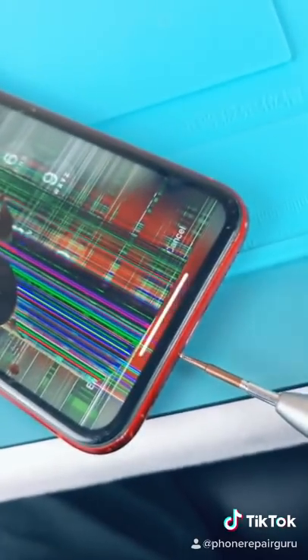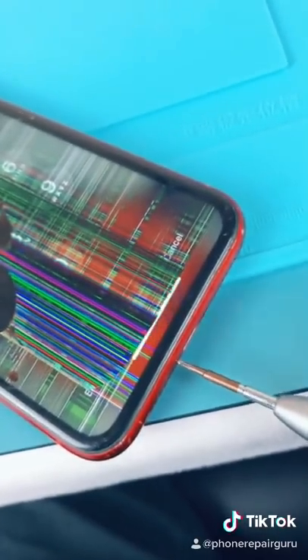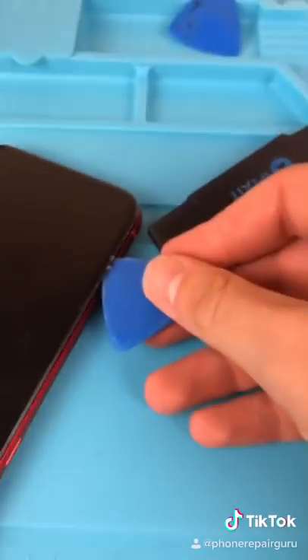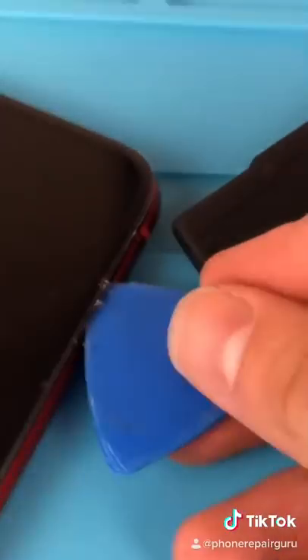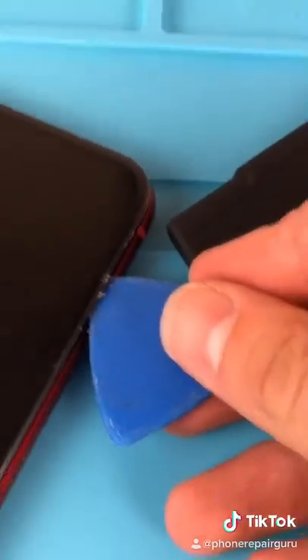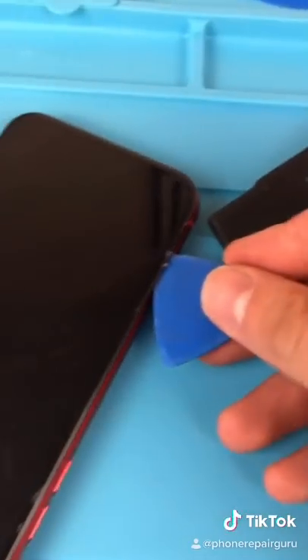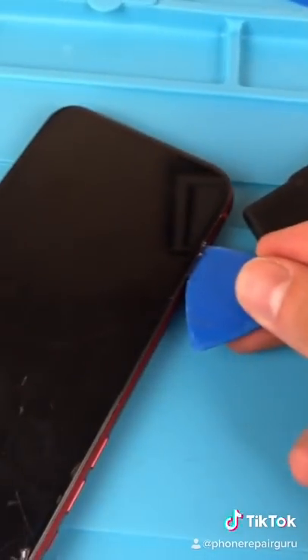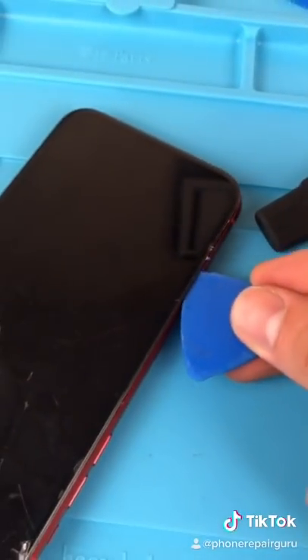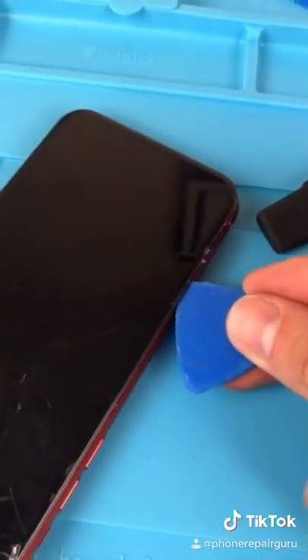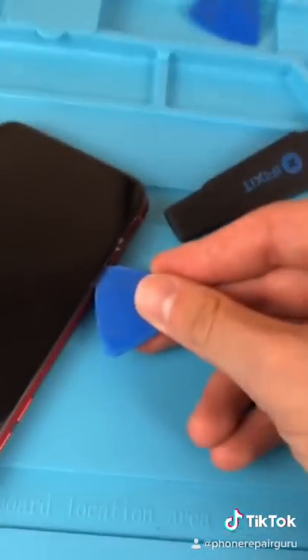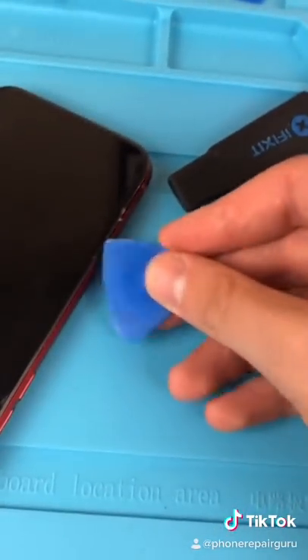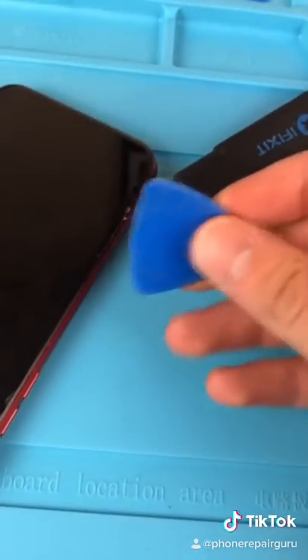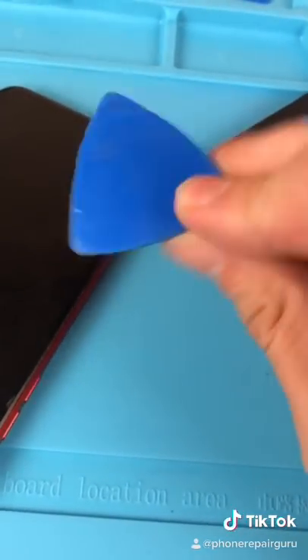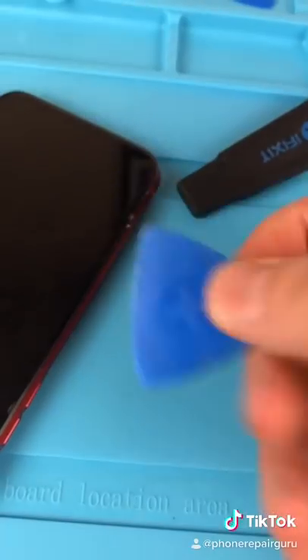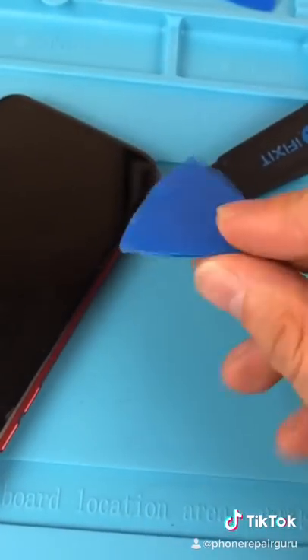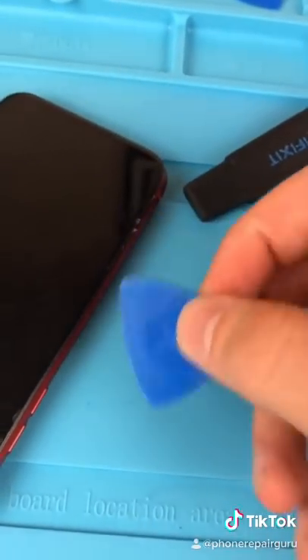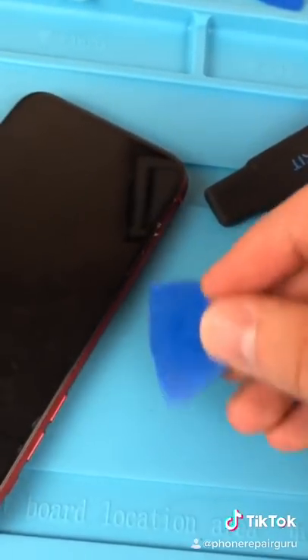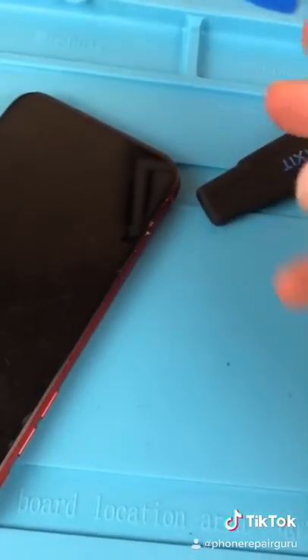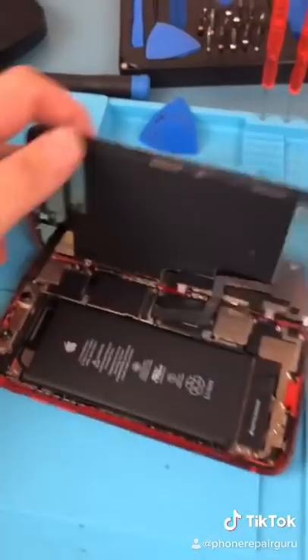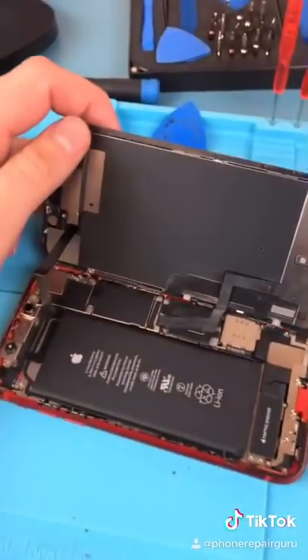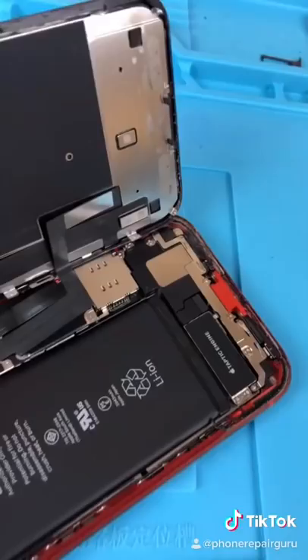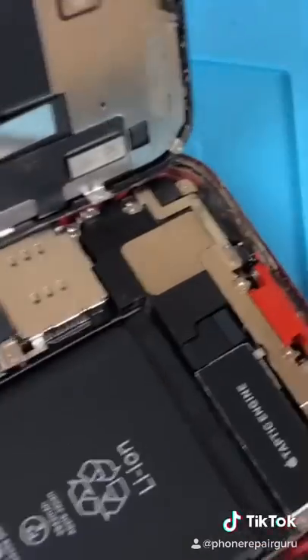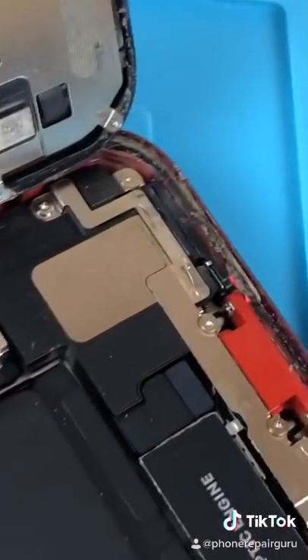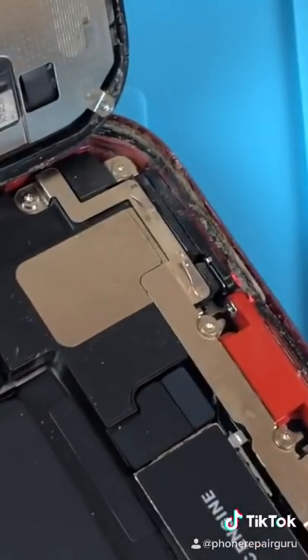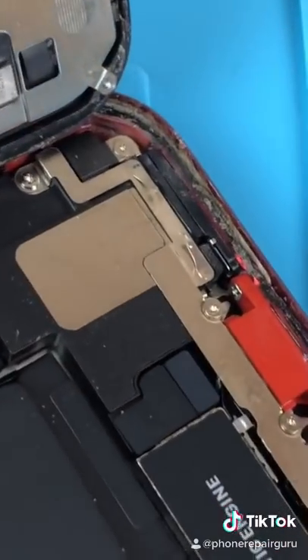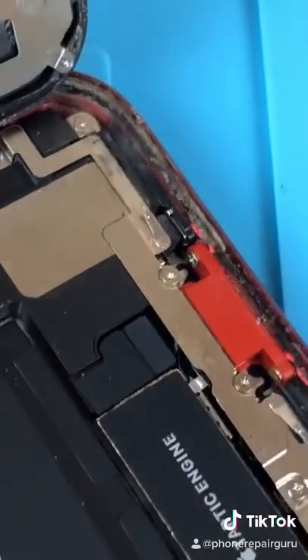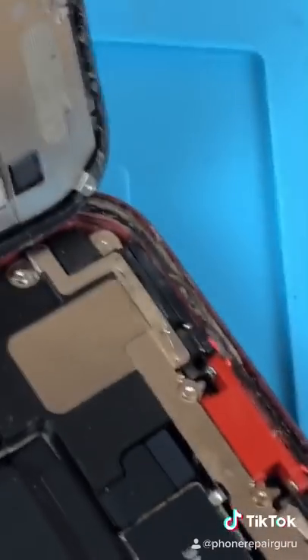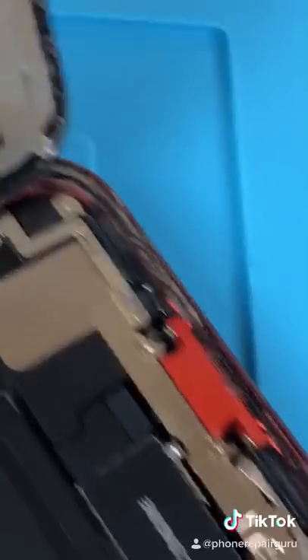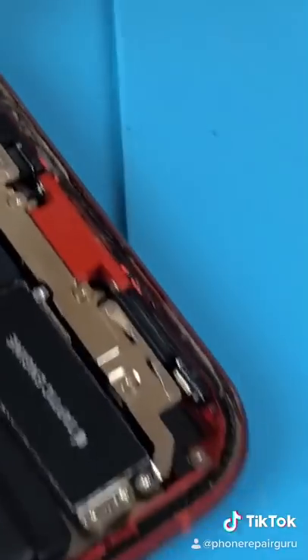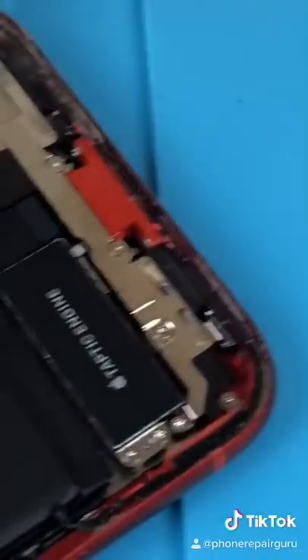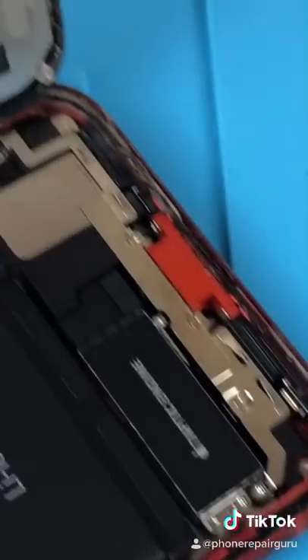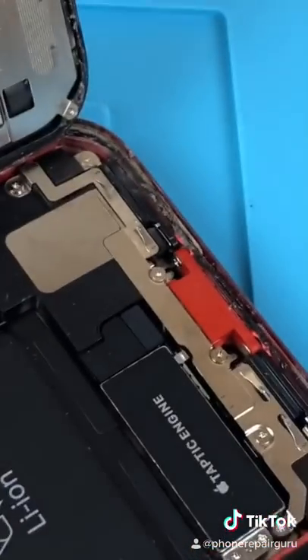Unscrew. Whenever I use this tool, everyone asks me if I play guitar, but I don't. It's just a pry tool — every repair person uses this. Open it up. This is why the seal is so important: all that dirt would have been inside if it wasn't there.